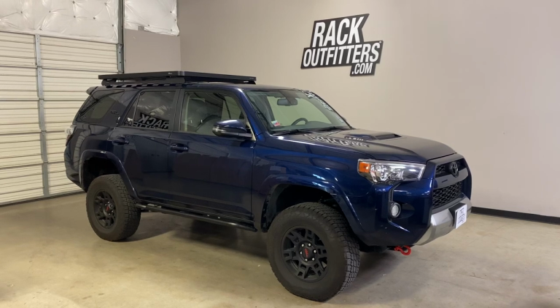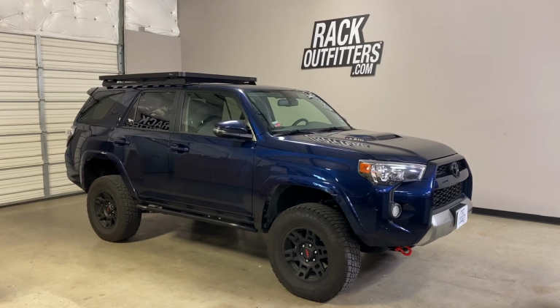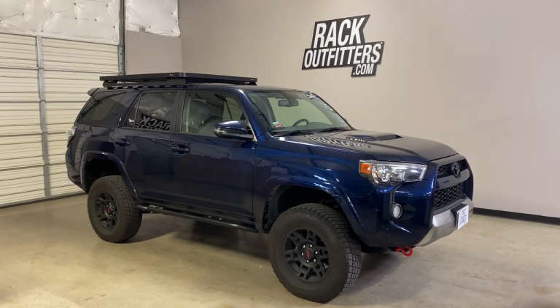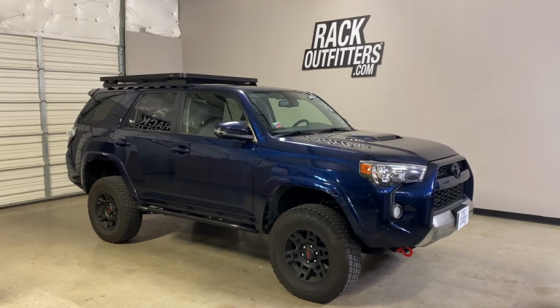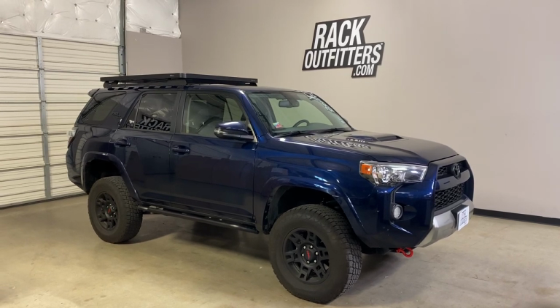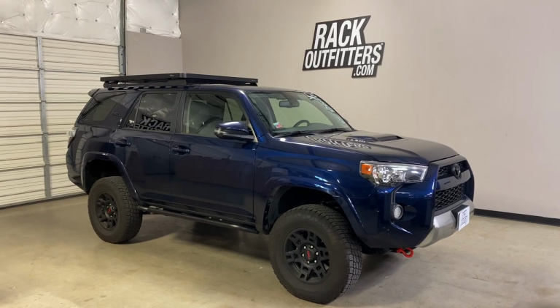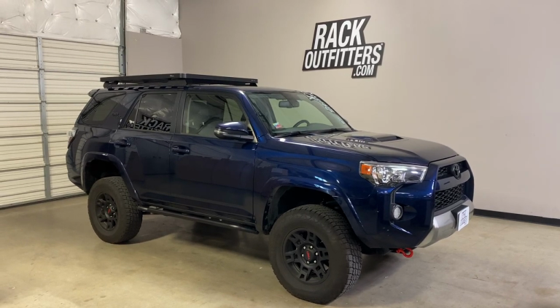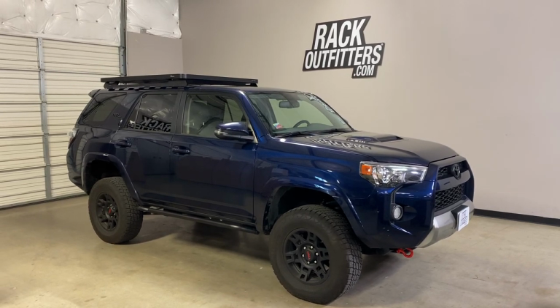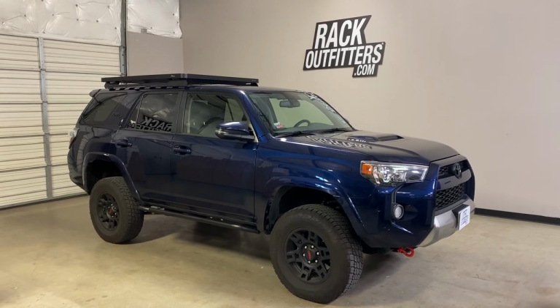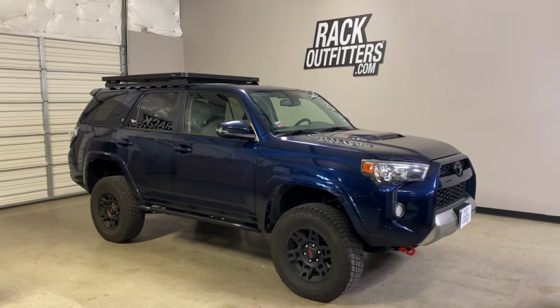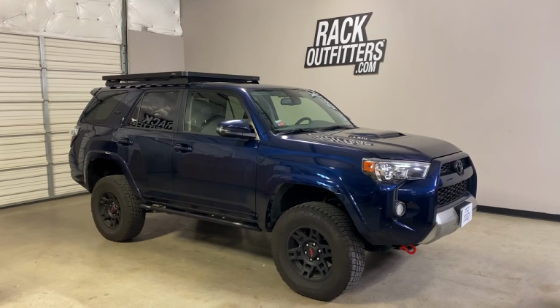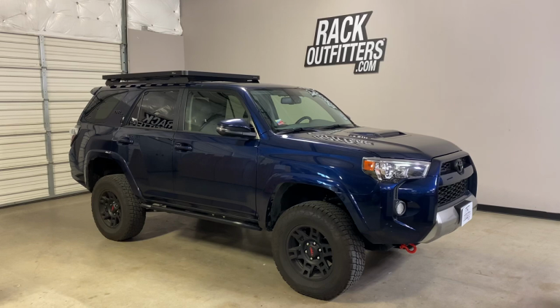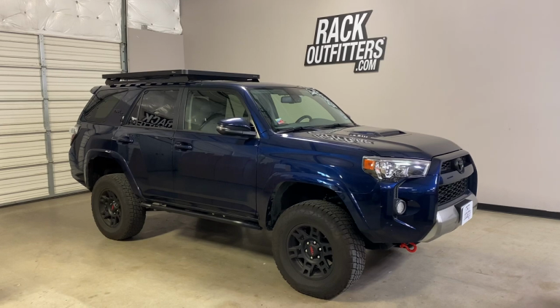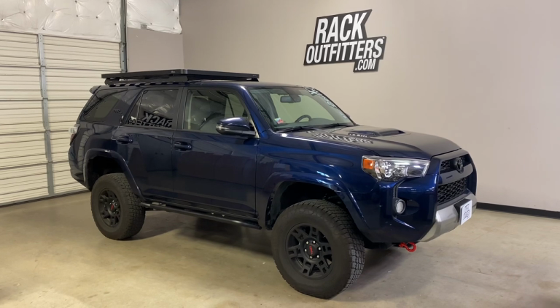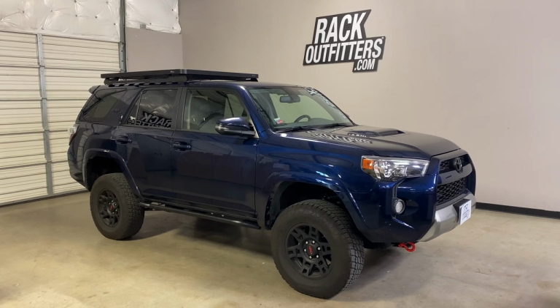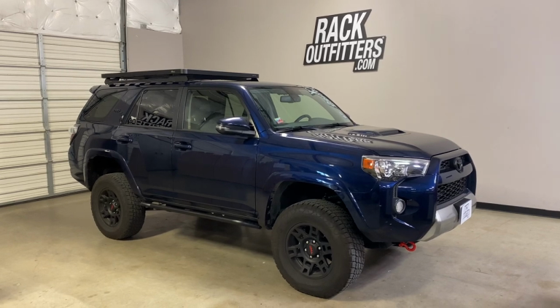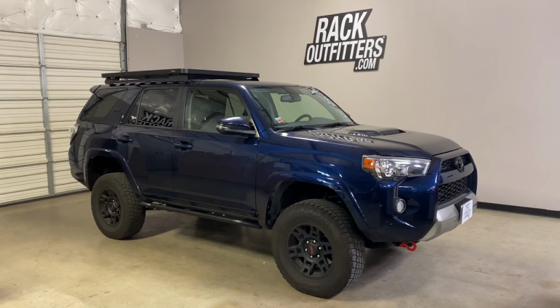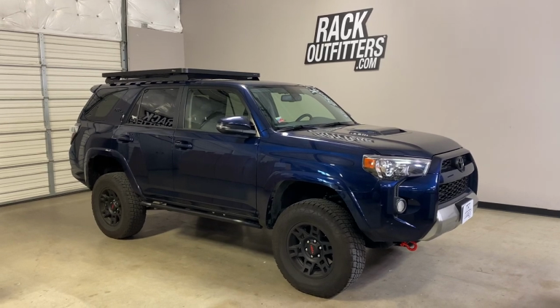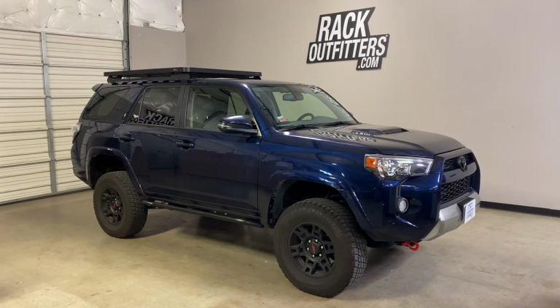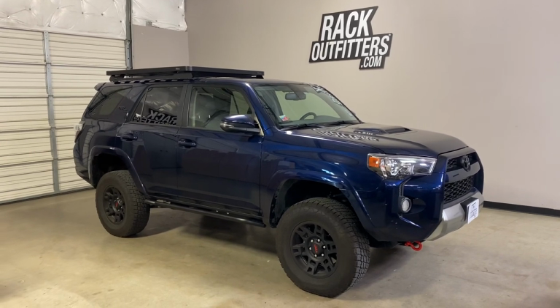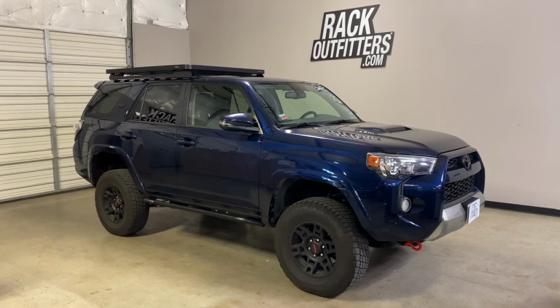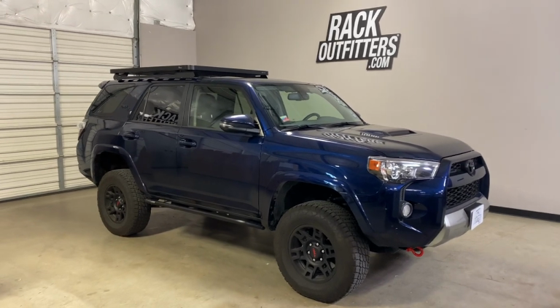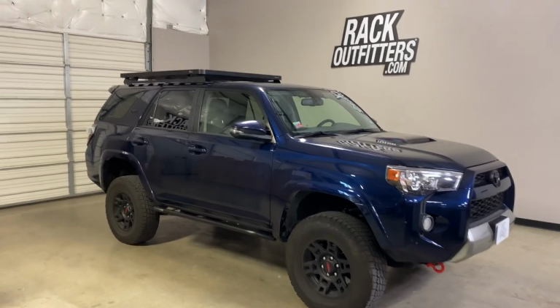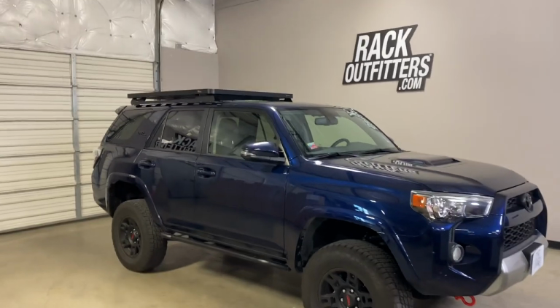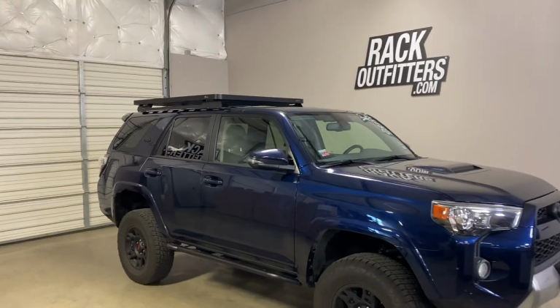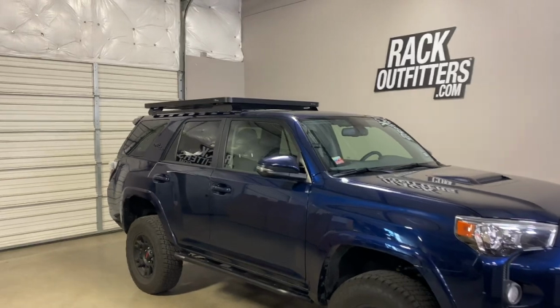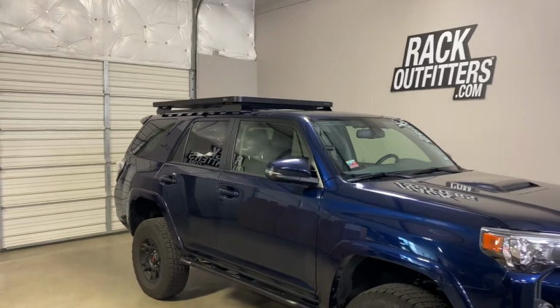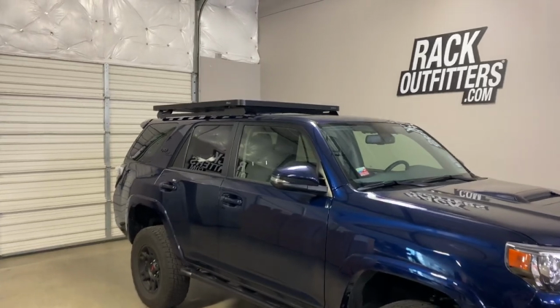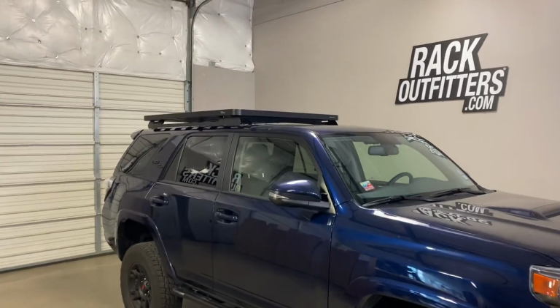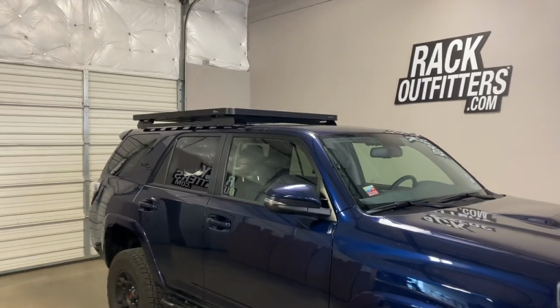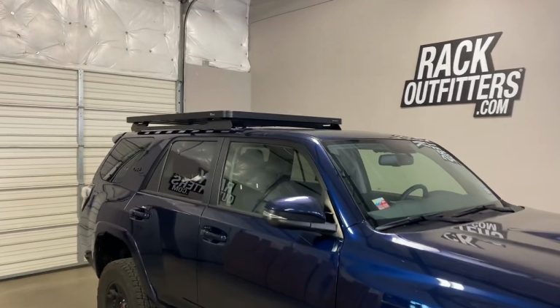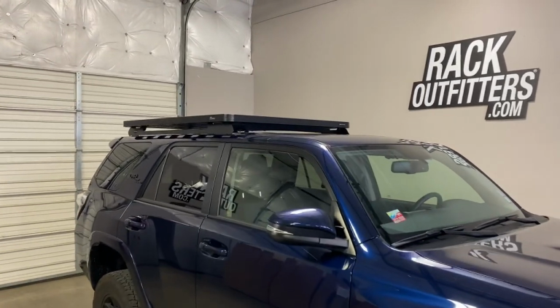This is a fit for a 2010 through 2020 and possibly beyond Toyota 4Runner with the factory roof rails removed. We've outfitted this vehicle with the Frontrunner Slimline 2 roof rack cargo tray.